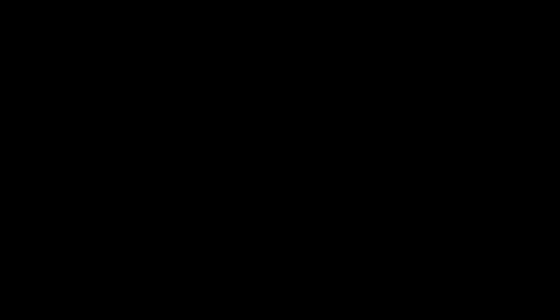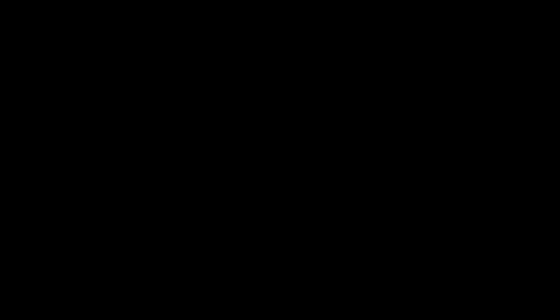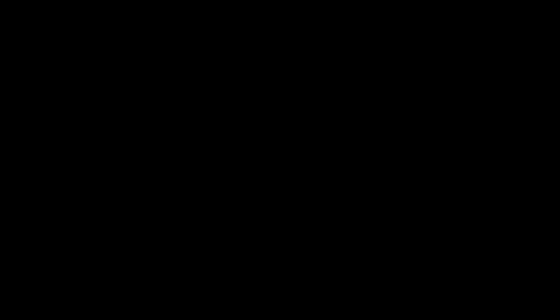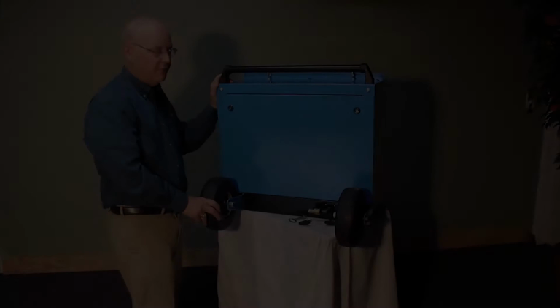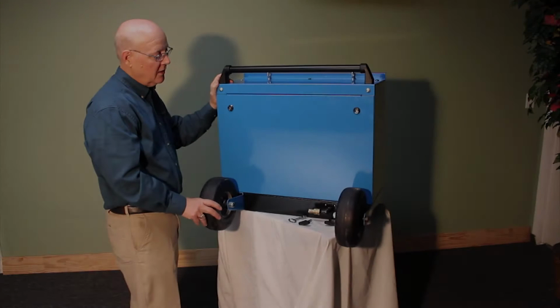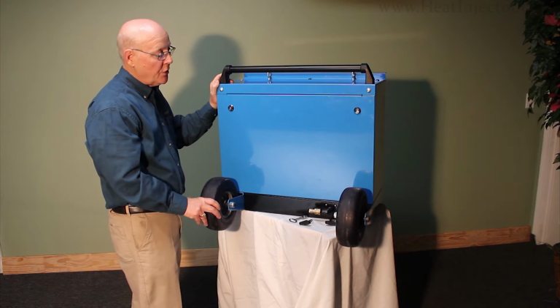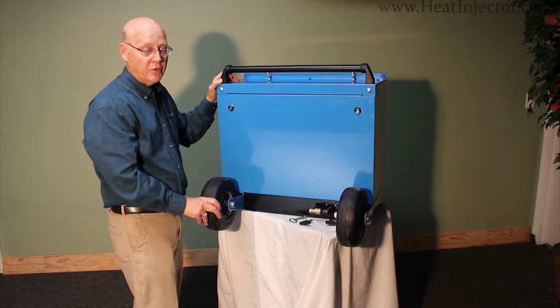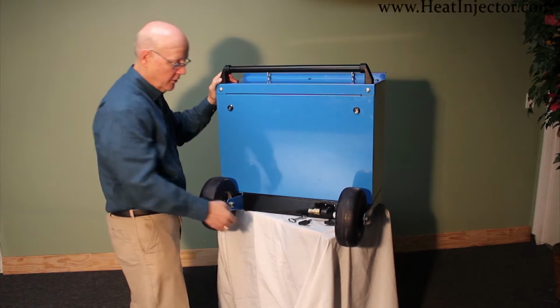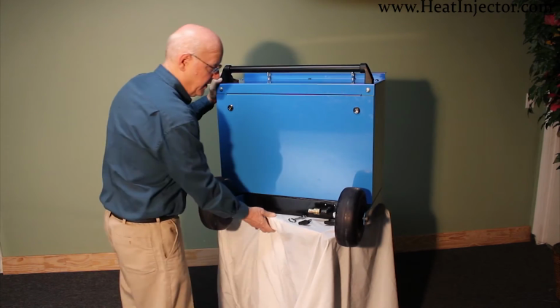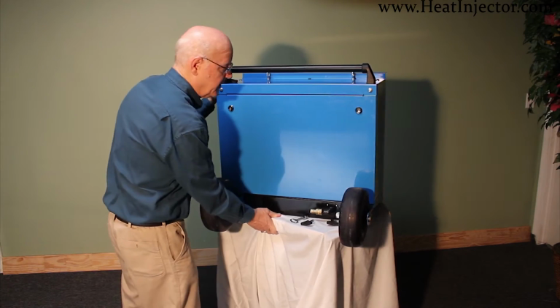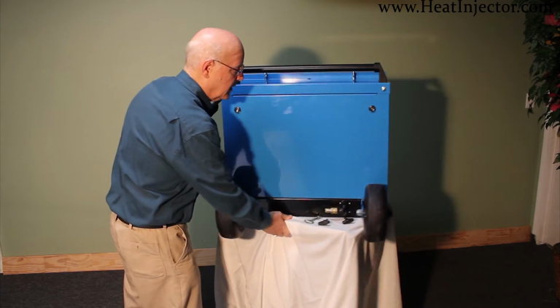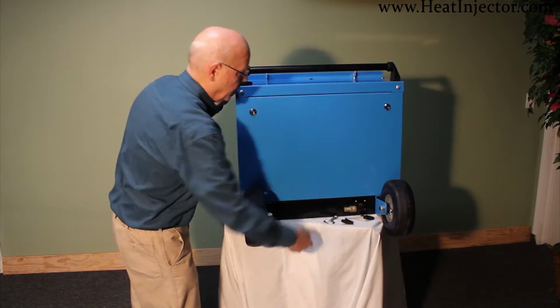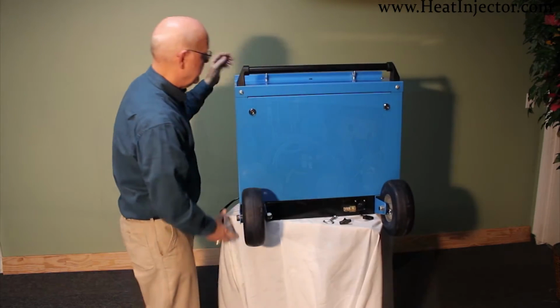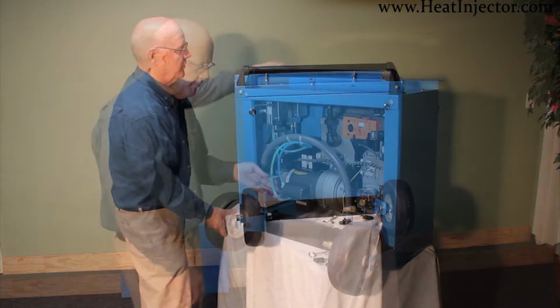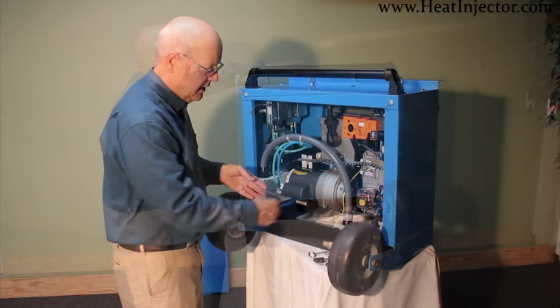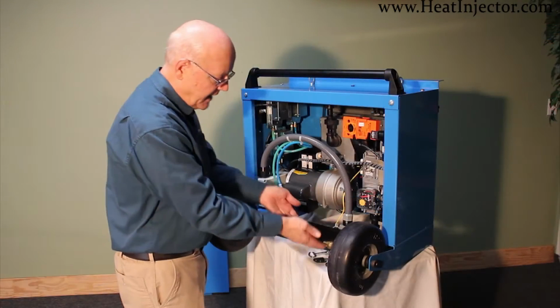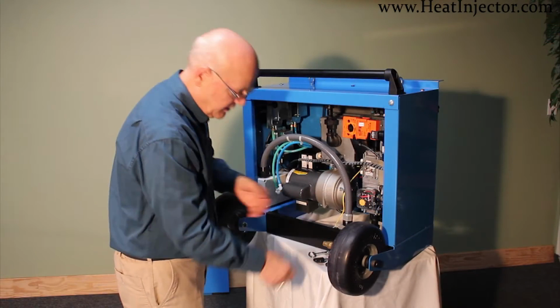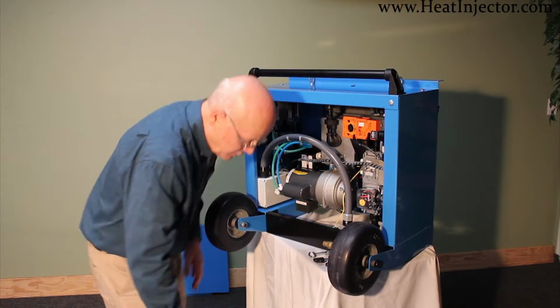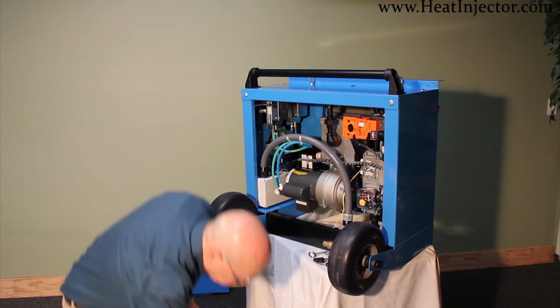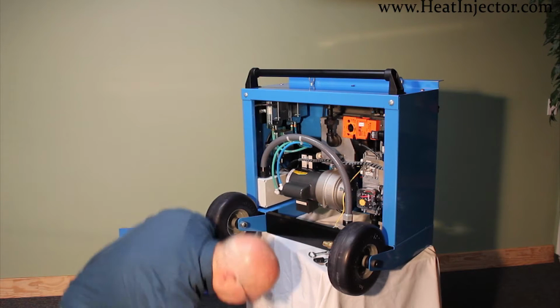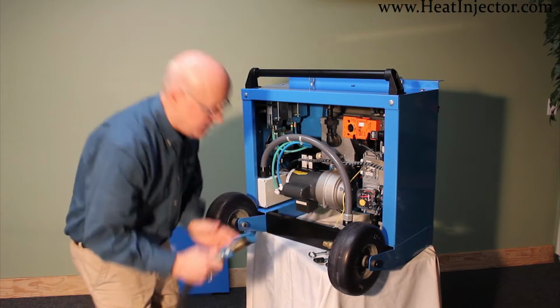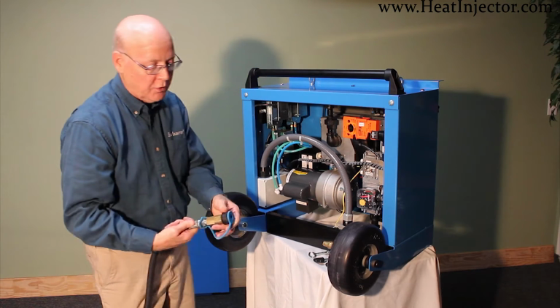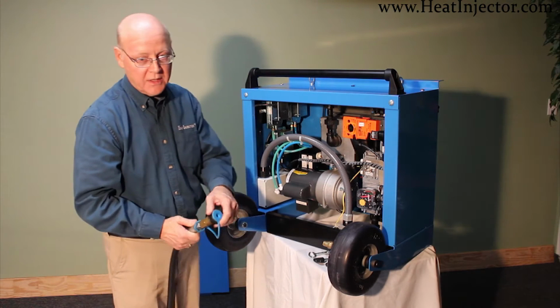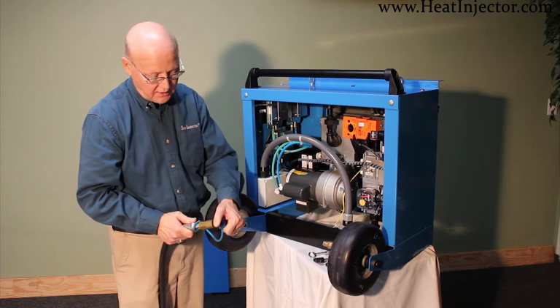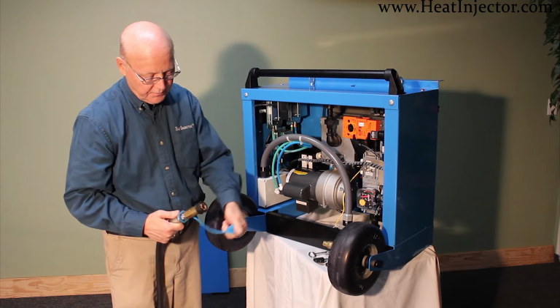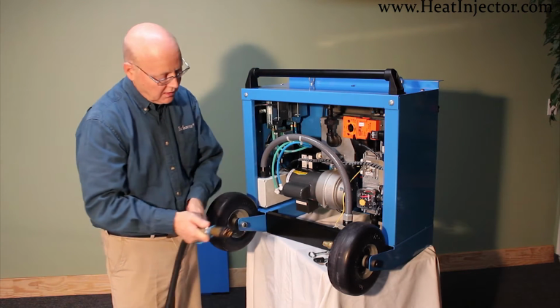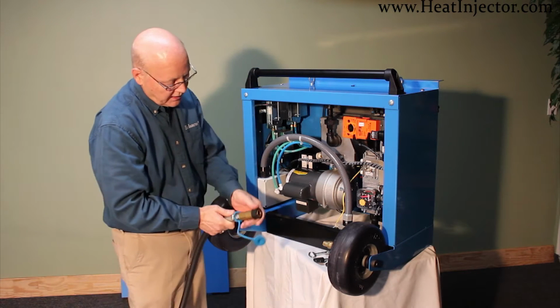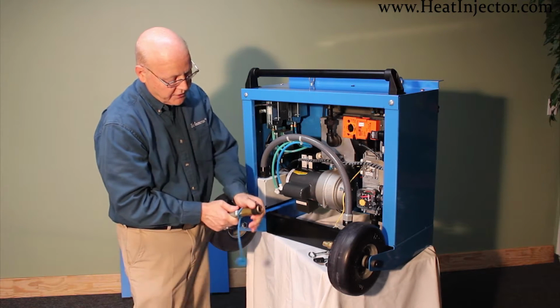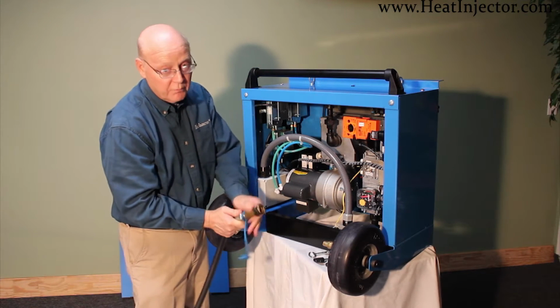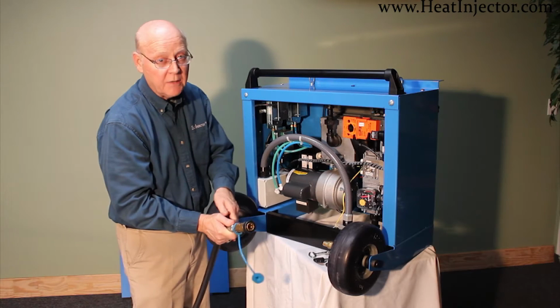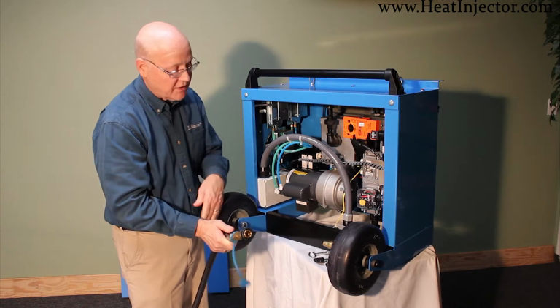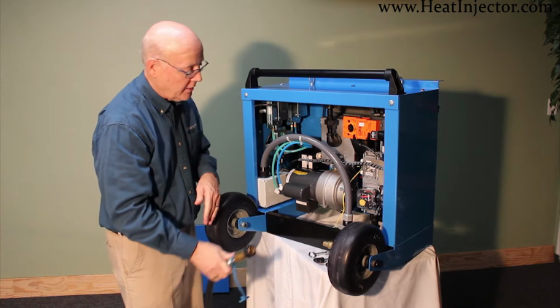I'll introduce to you the burner module for the 2016 portable heat injector. The gas is attached here with a simple quick disconnect. Just like we always do, it's leak proof and snaps right on.